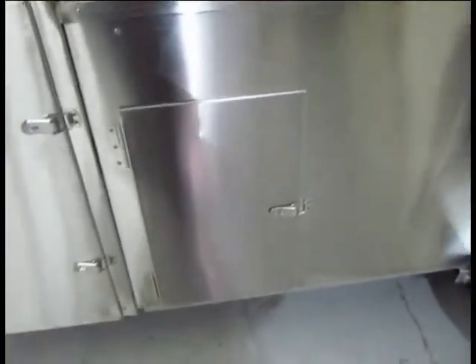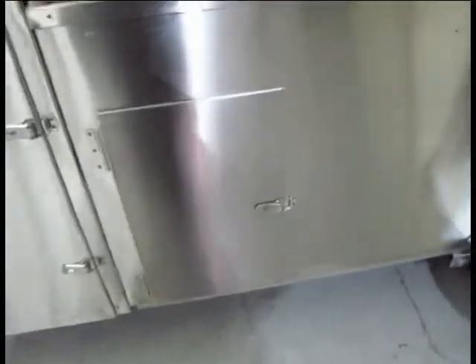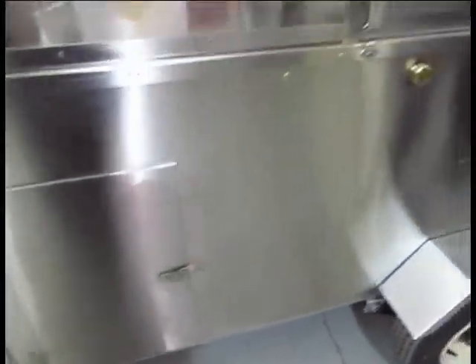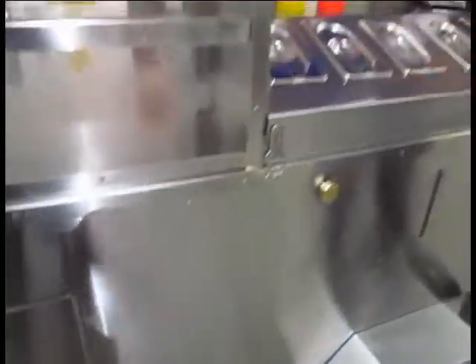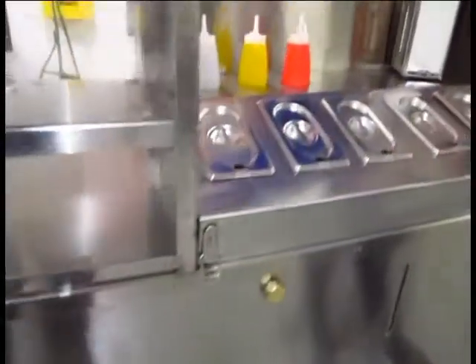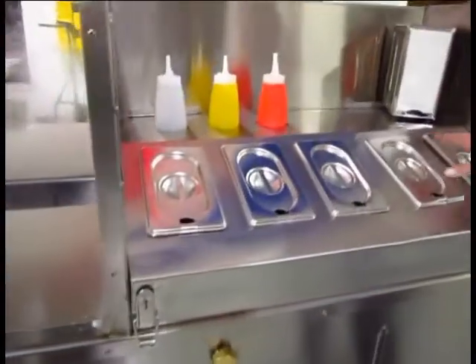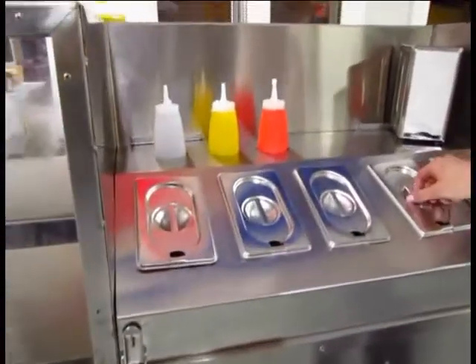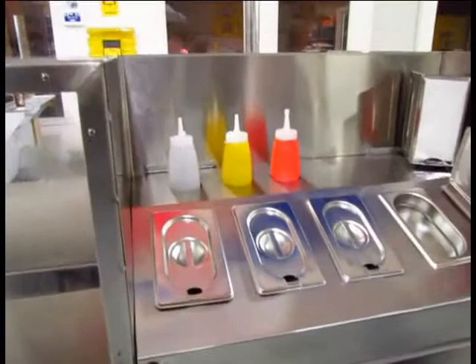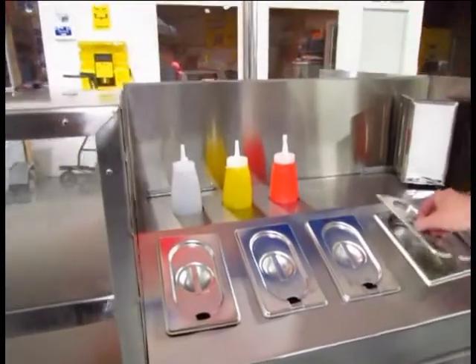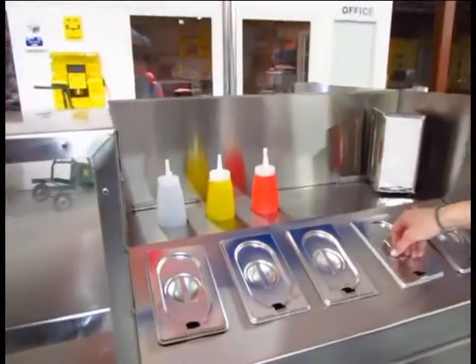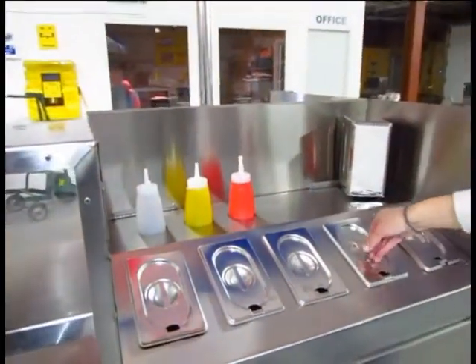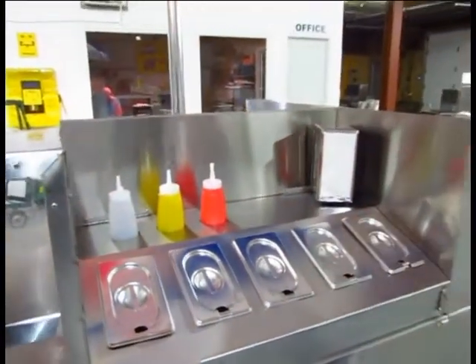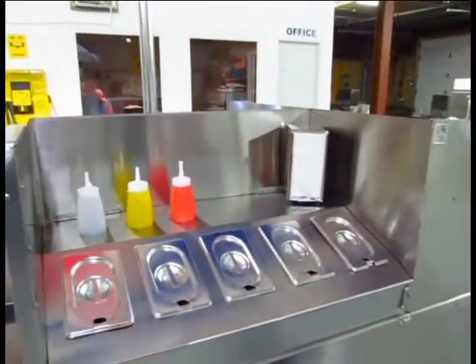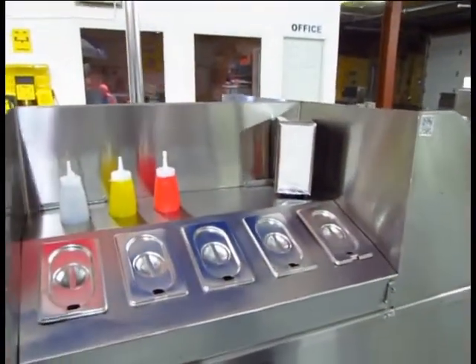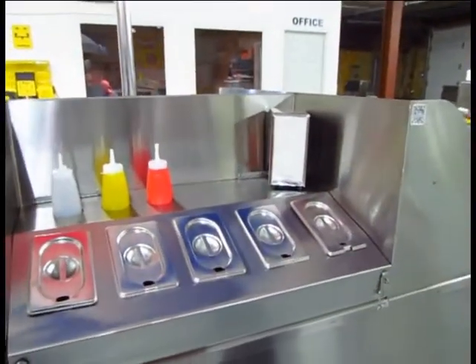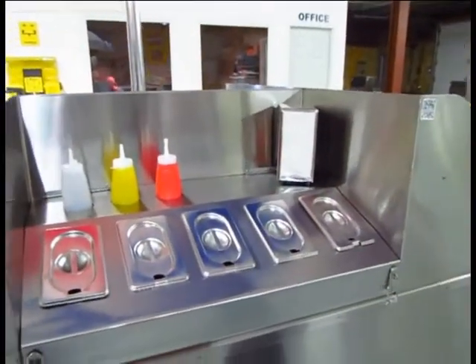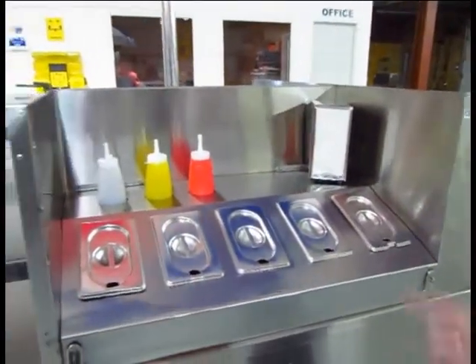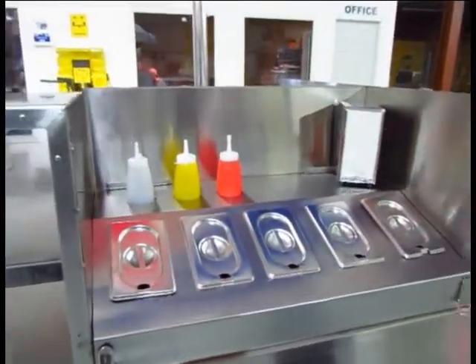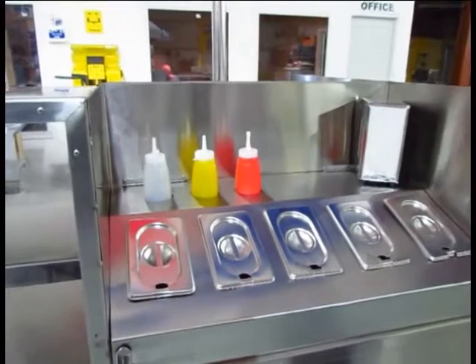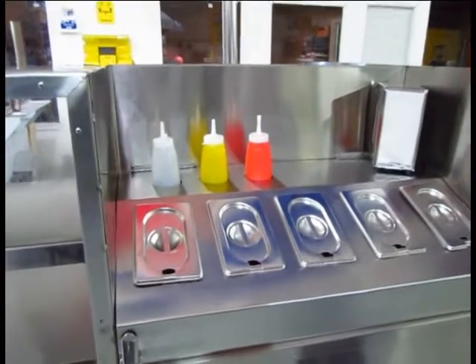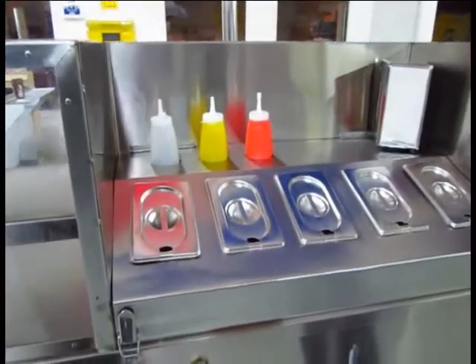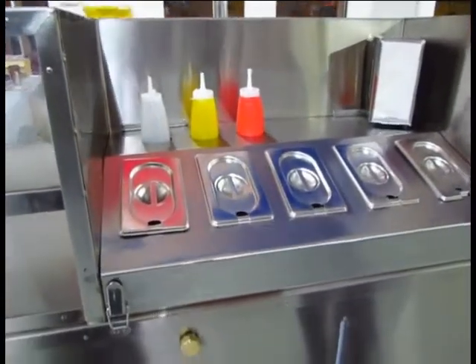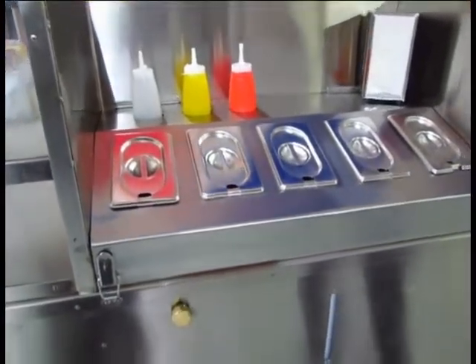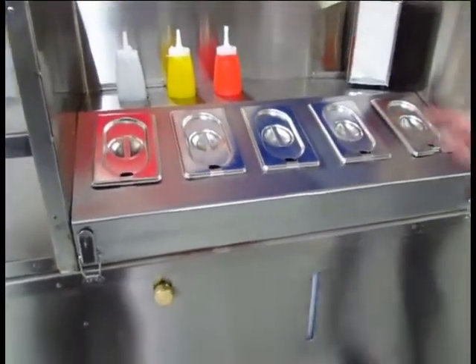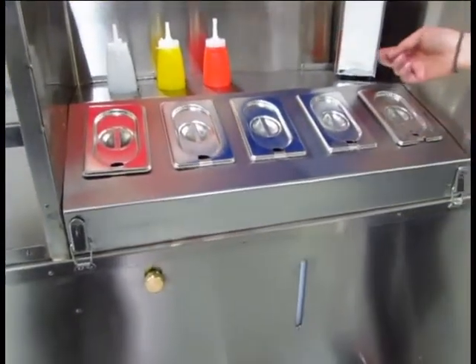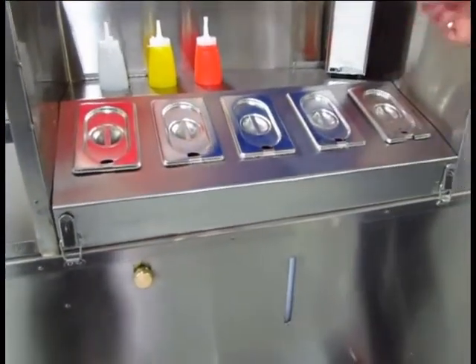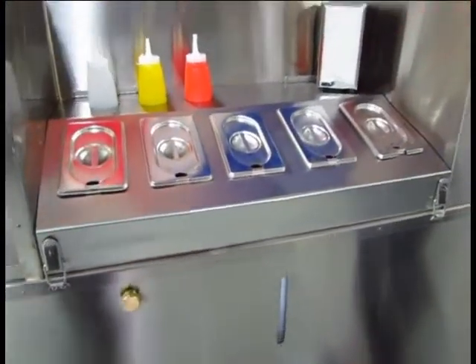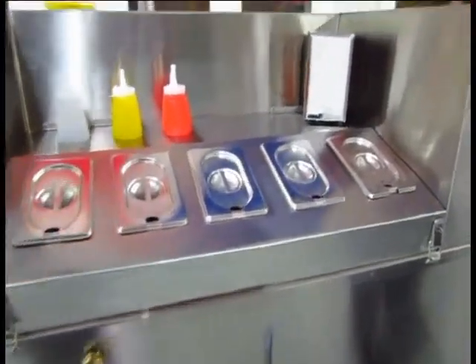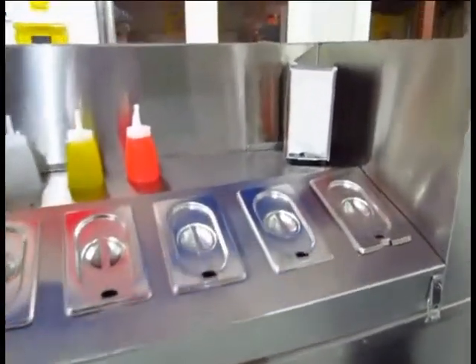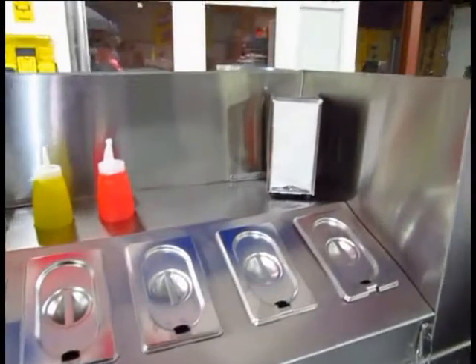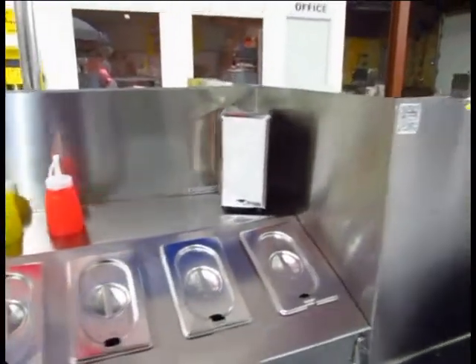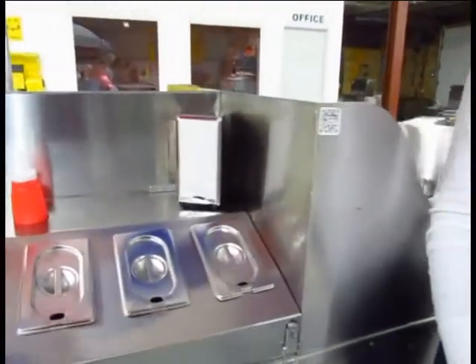Here you can display your condiments. There are lids so that acts as a sneeze guard for the condiments — ketchup, mustard, vinegar. And you can put your straws and napkins here, anything that the customer might need to use.